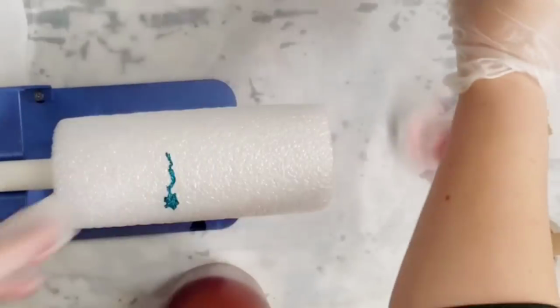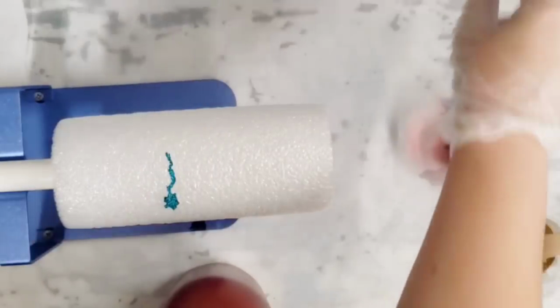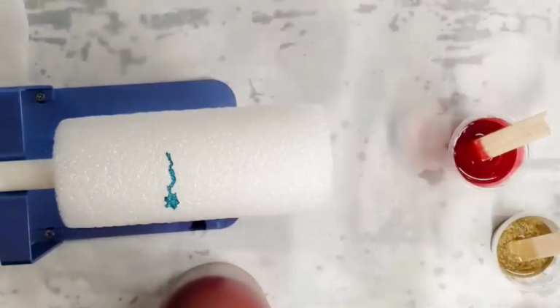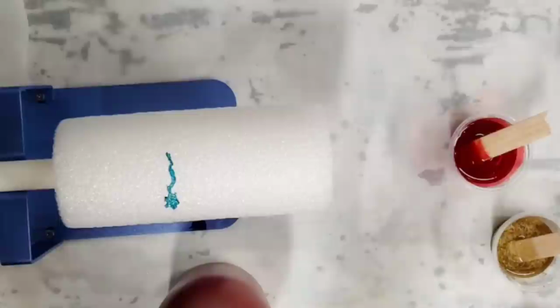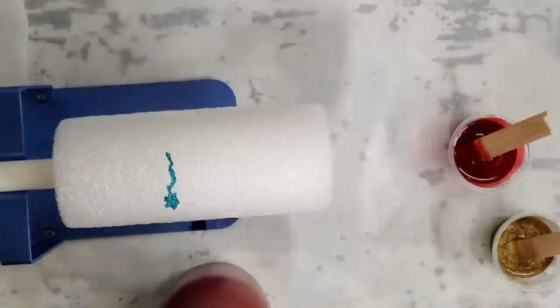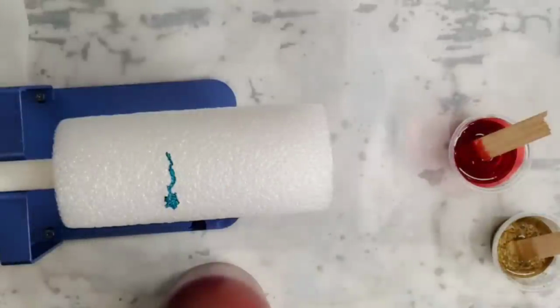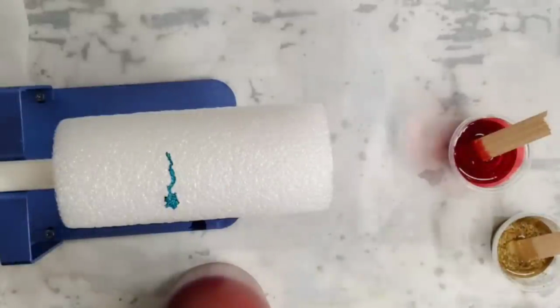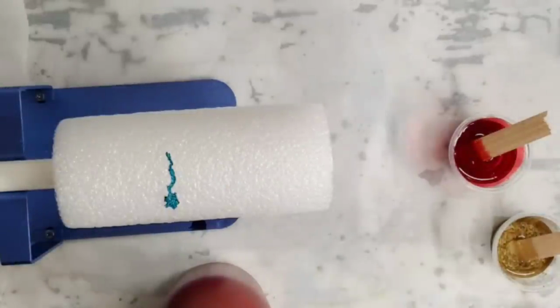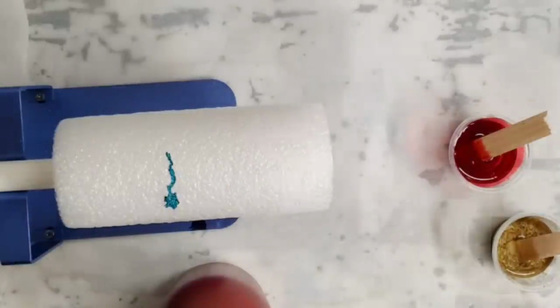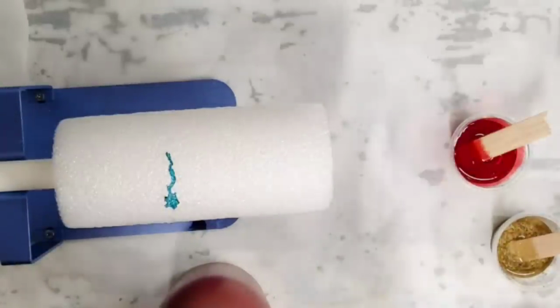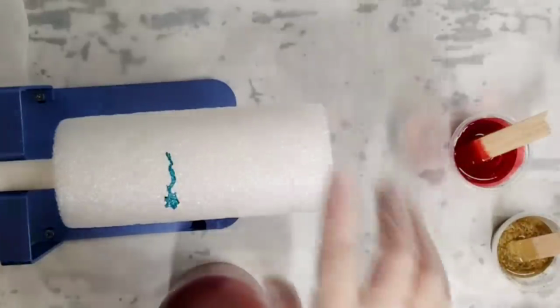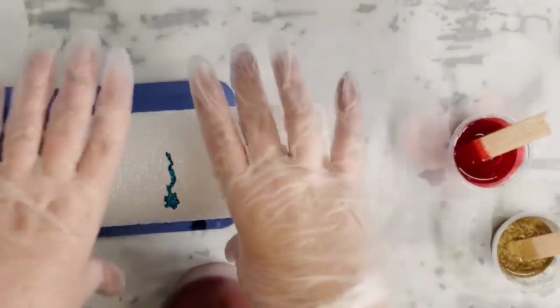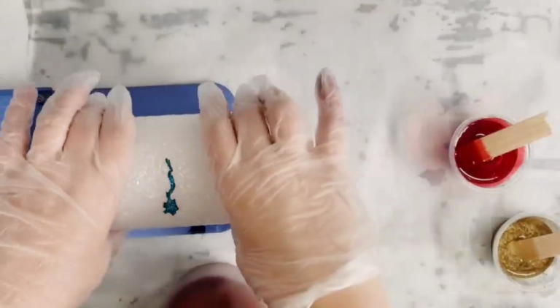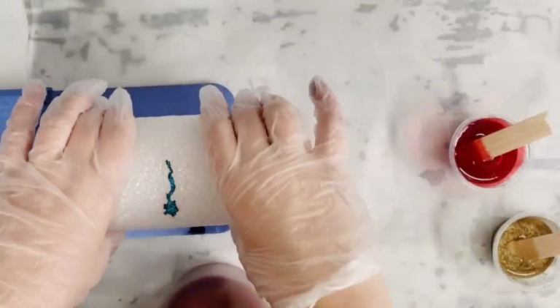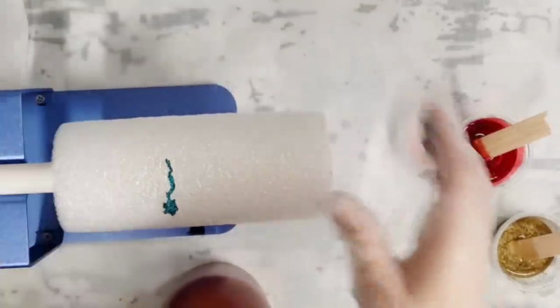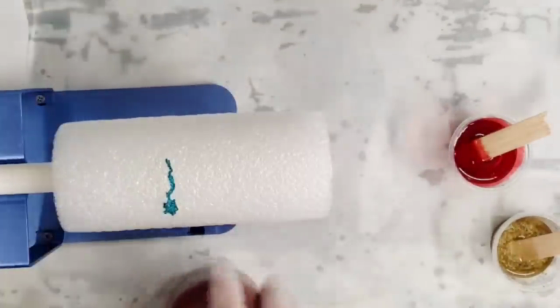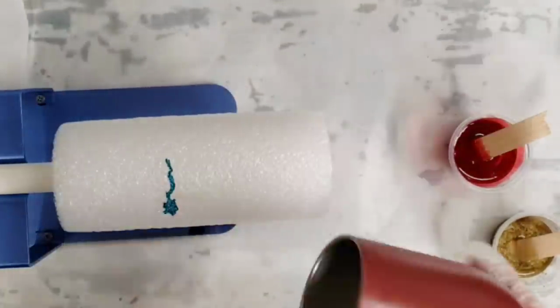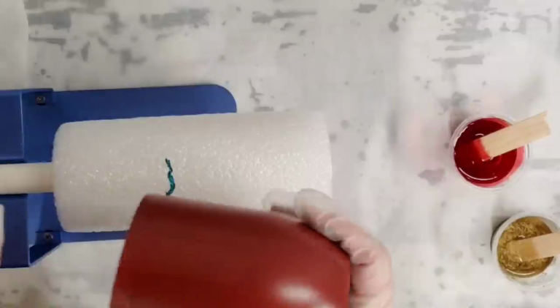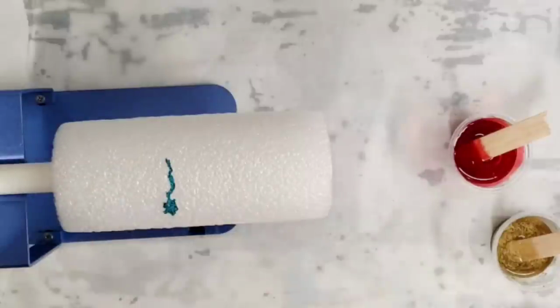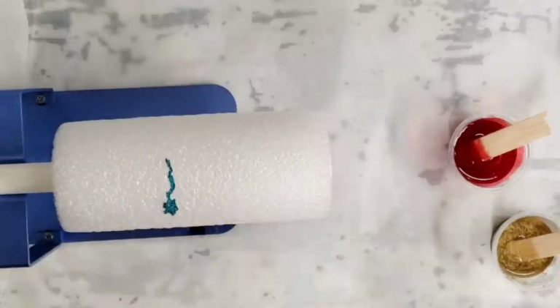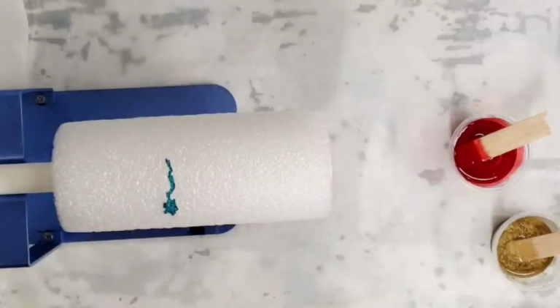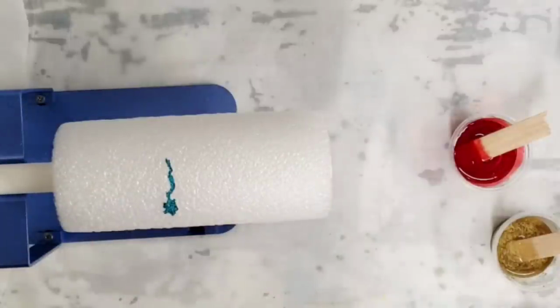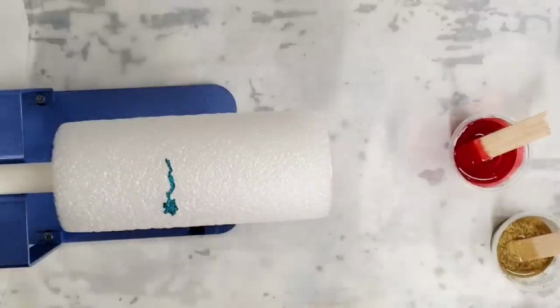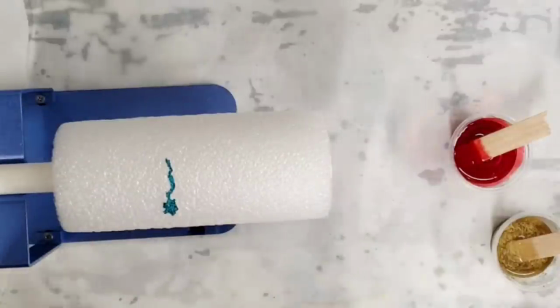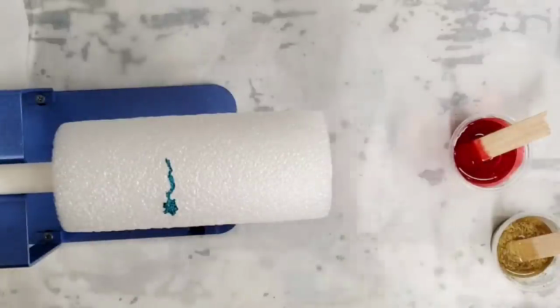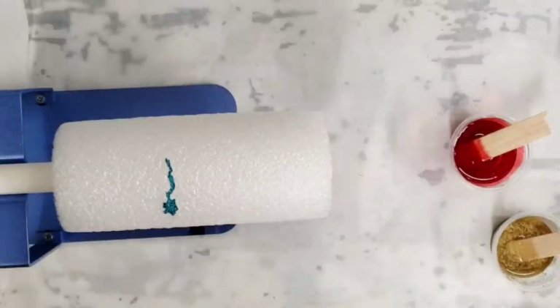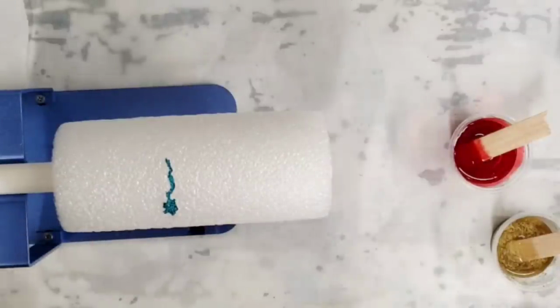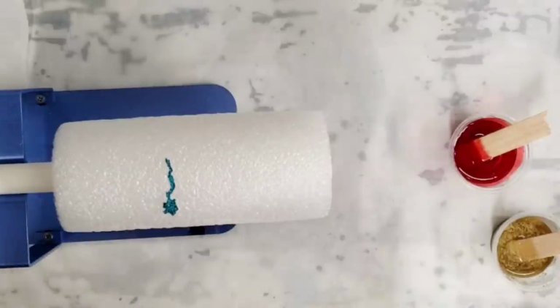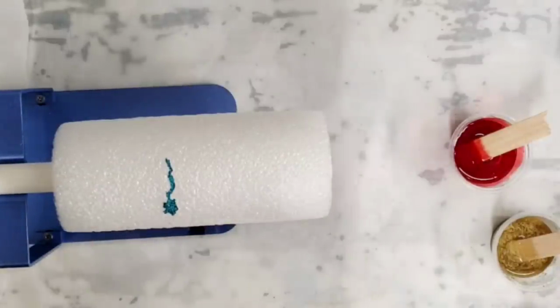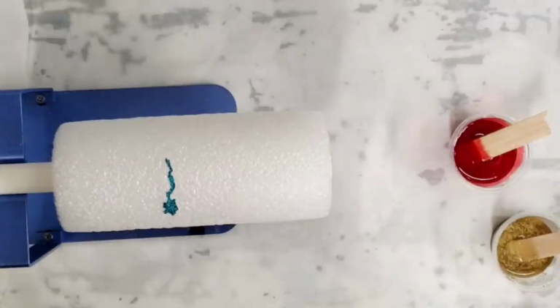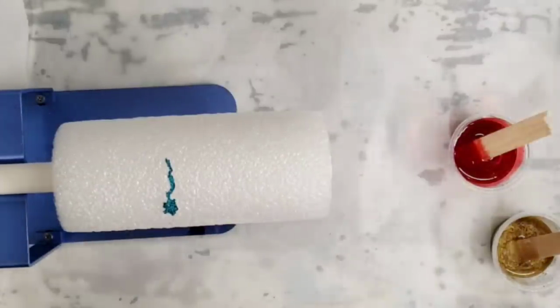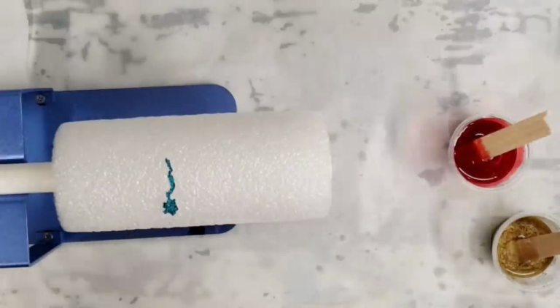I've got everything mixed up here and I have my rotator here. My niece Ashley is helping me, so she'll be helping me apply the colors. Let's get started.